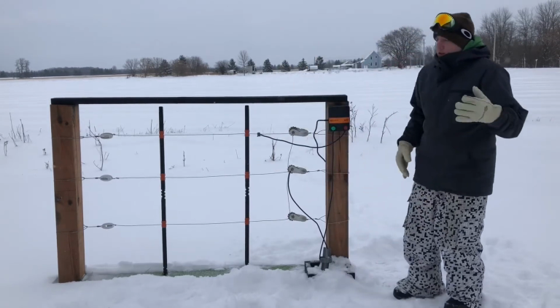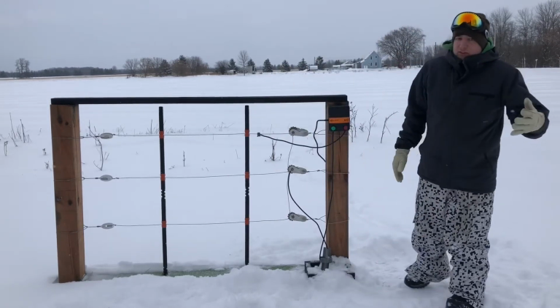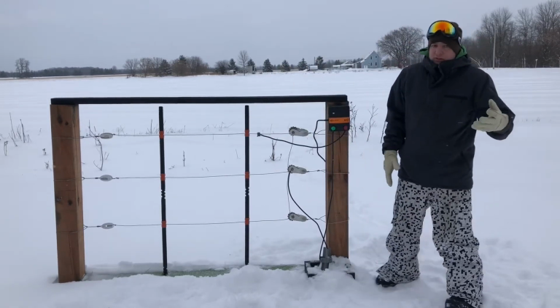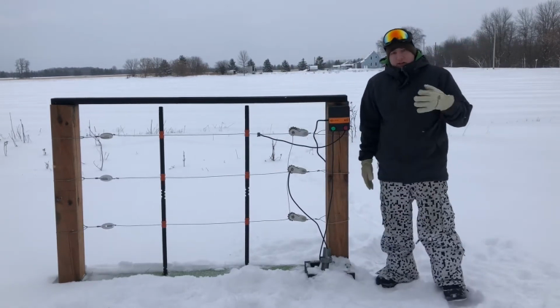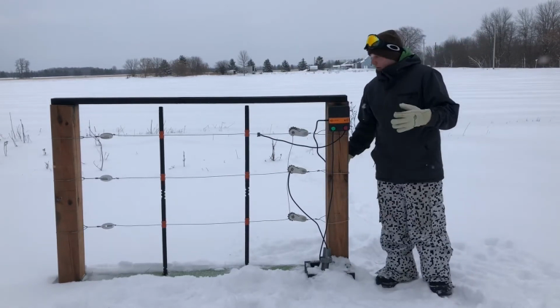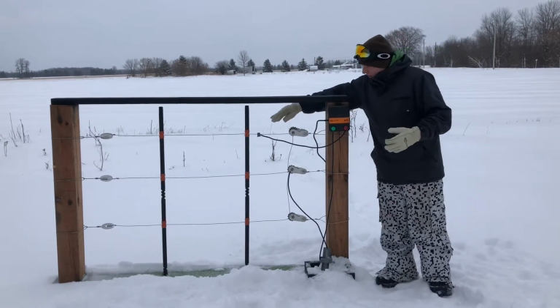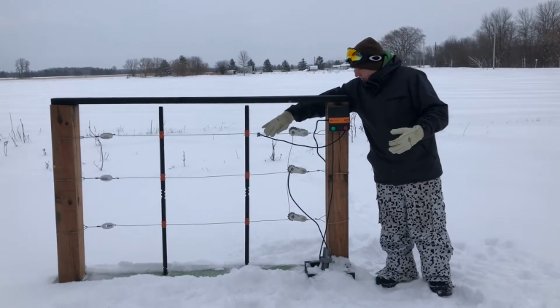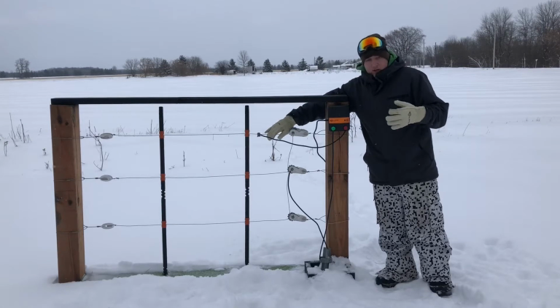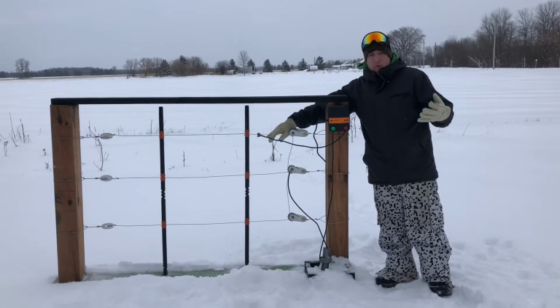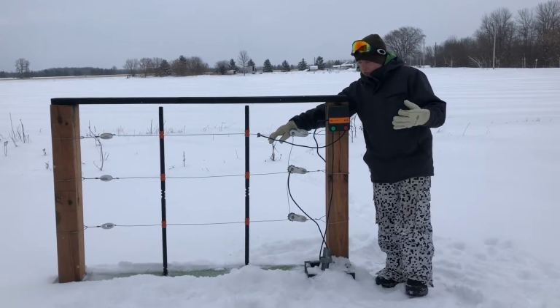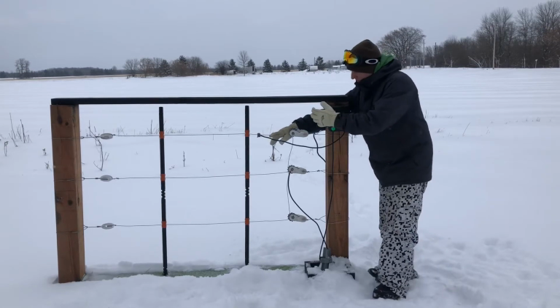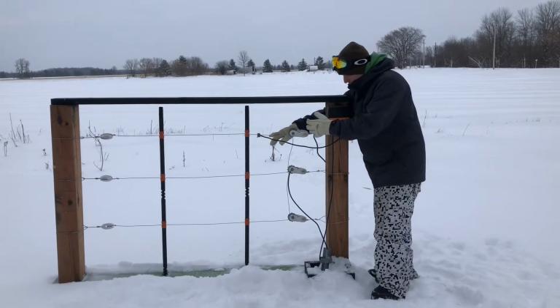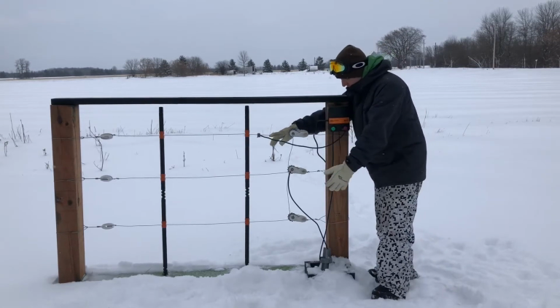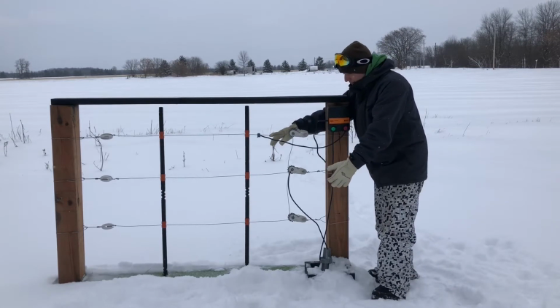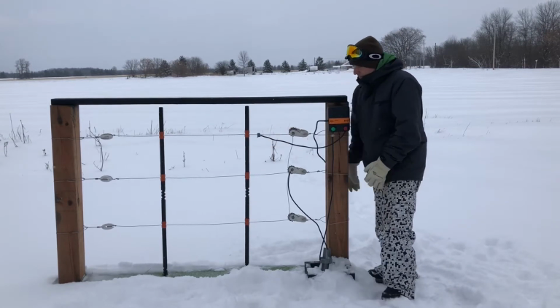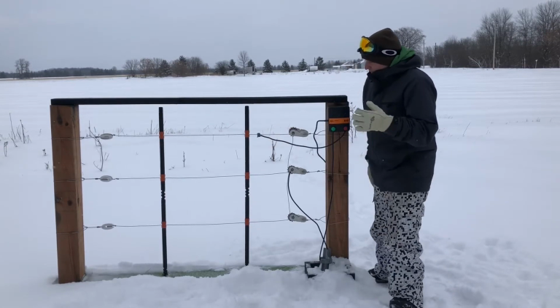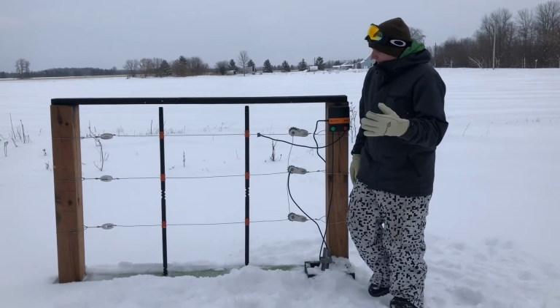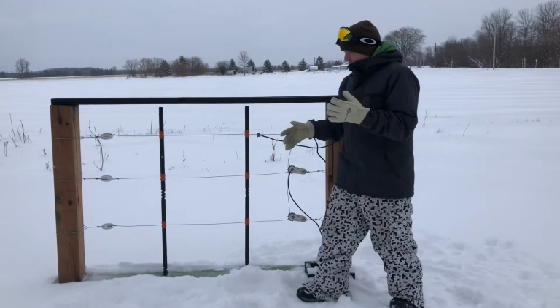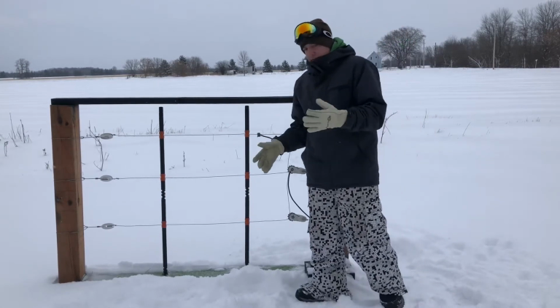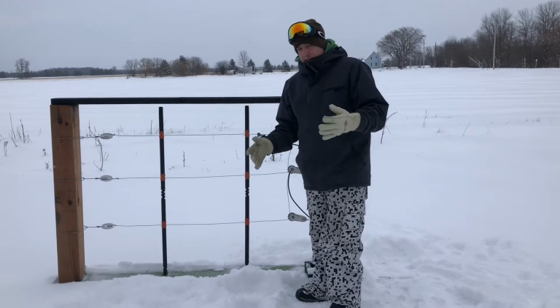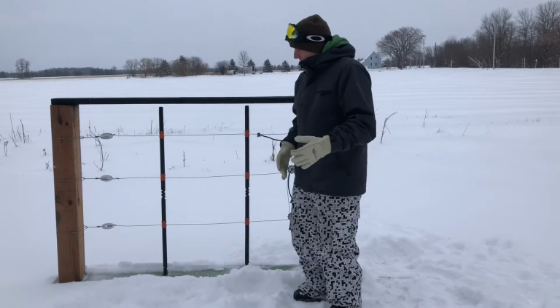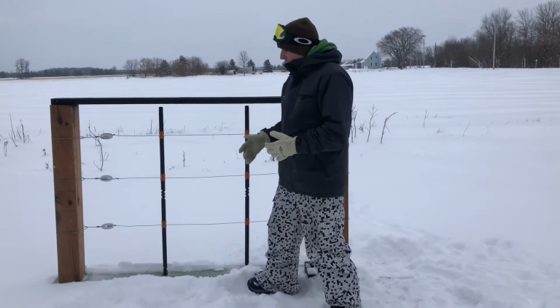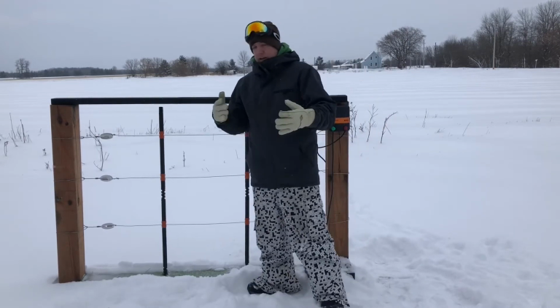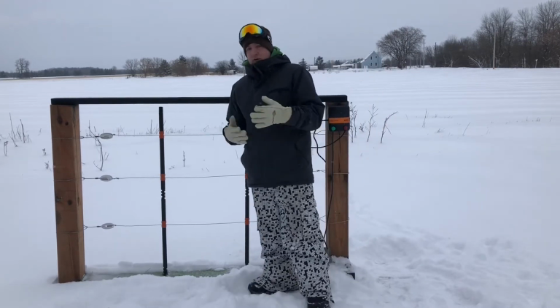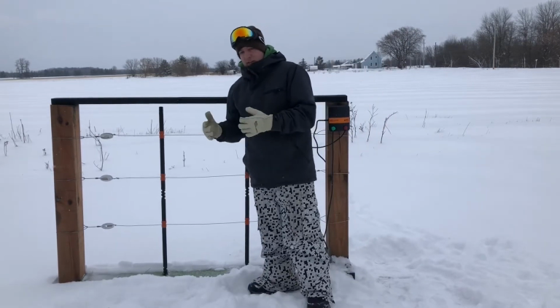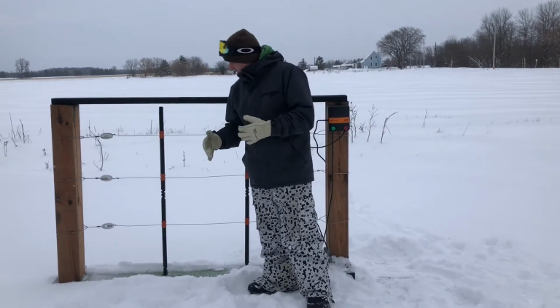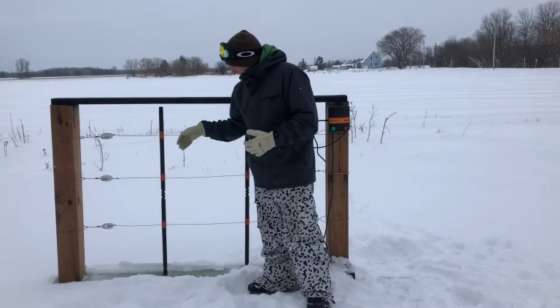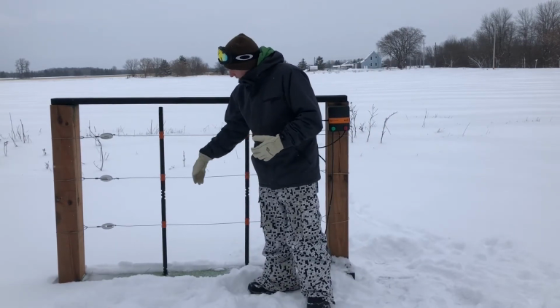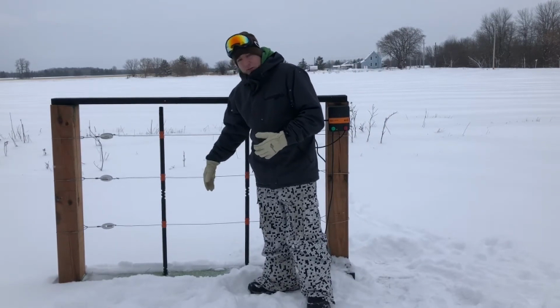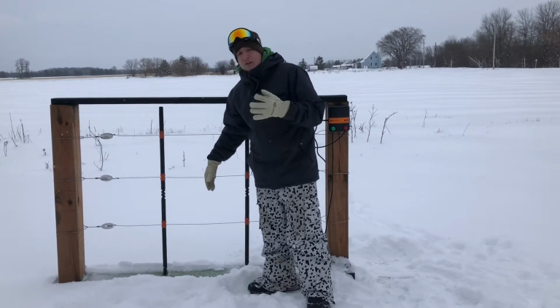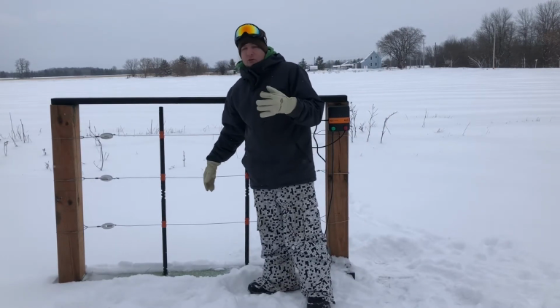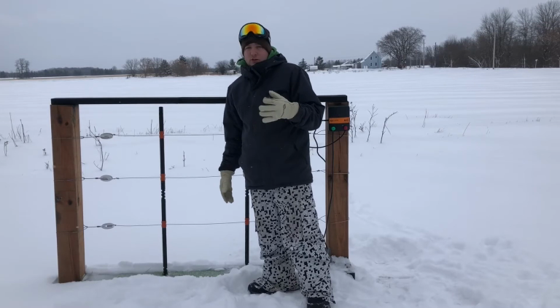The way this works is not only will an animal get a shock during normal conditions when they touch one wire and the ground, but if you don't have a ground system working and a horse or a cow or something wants to lean against the fence and they touch both of these wires, they will also get that shock.